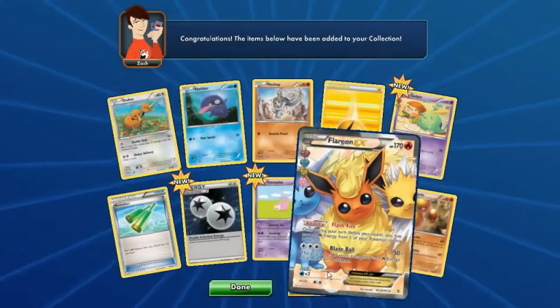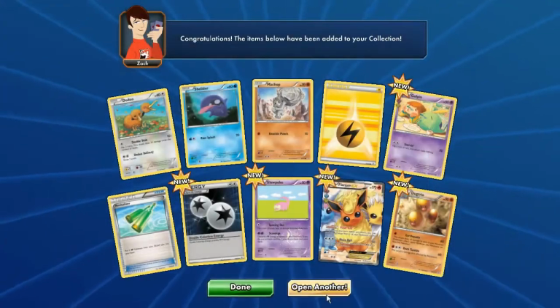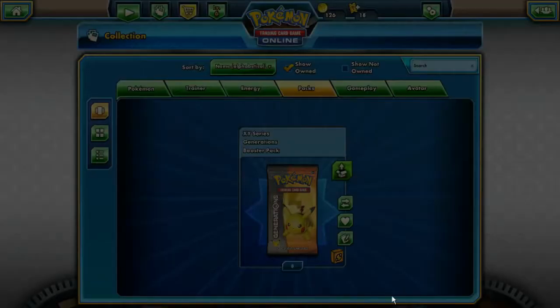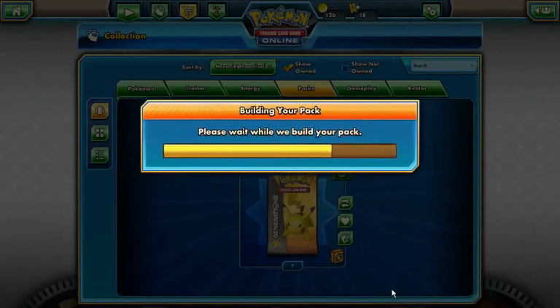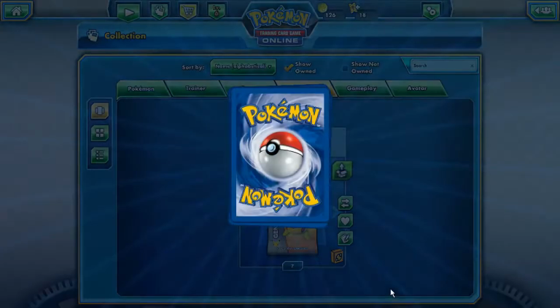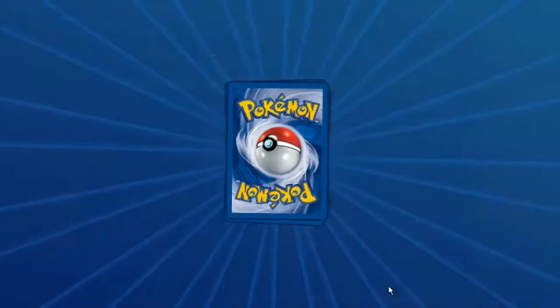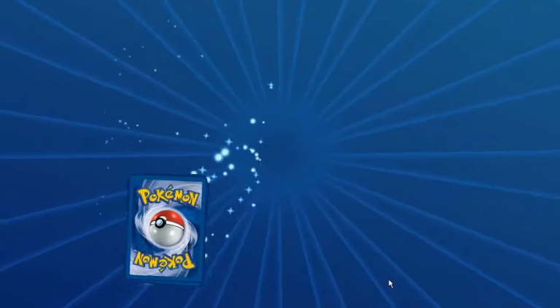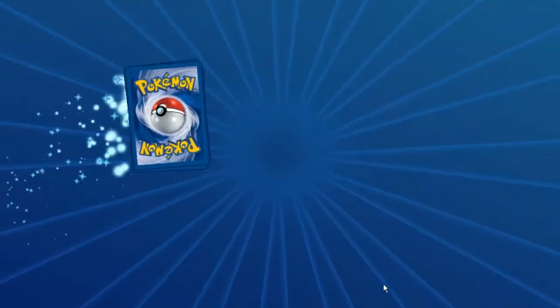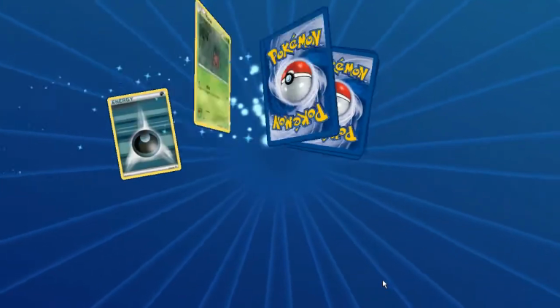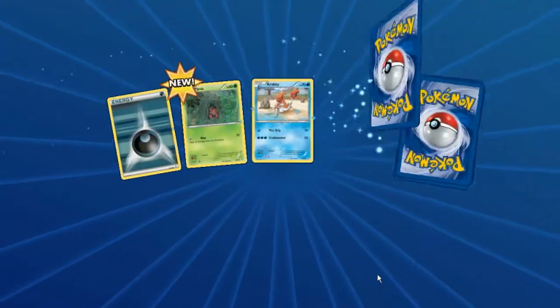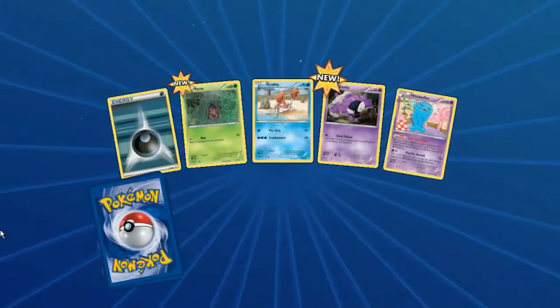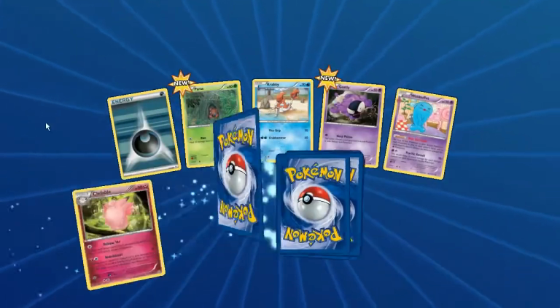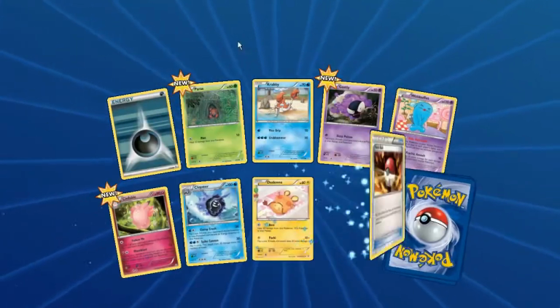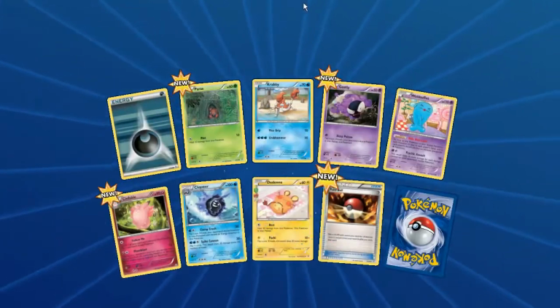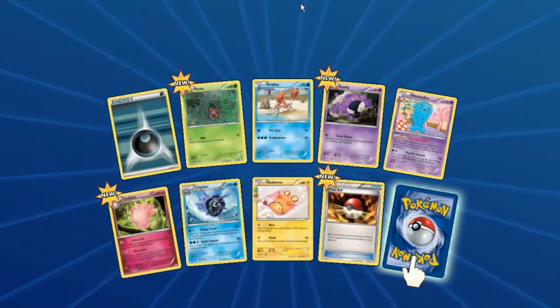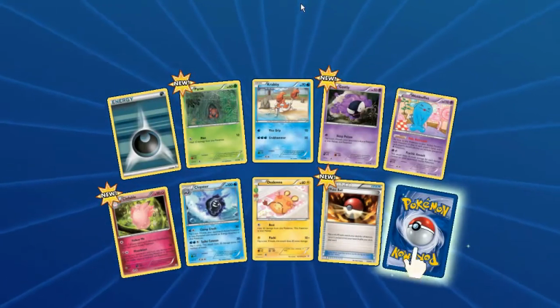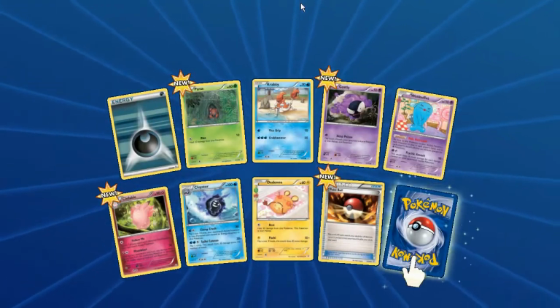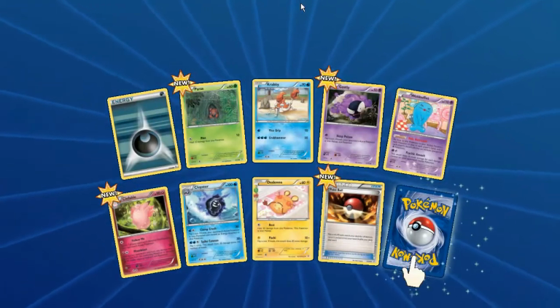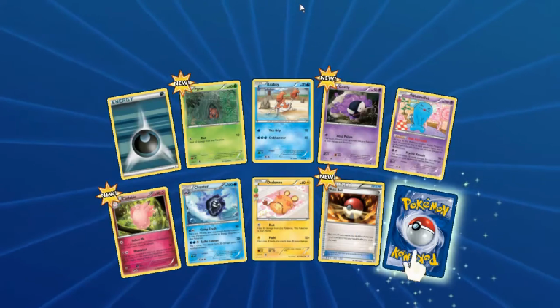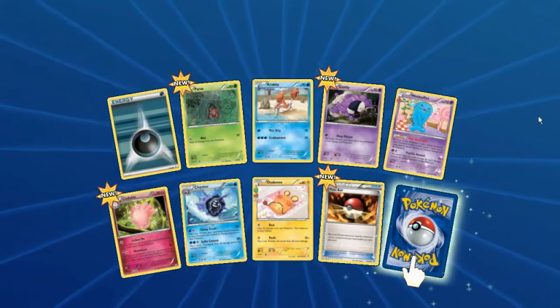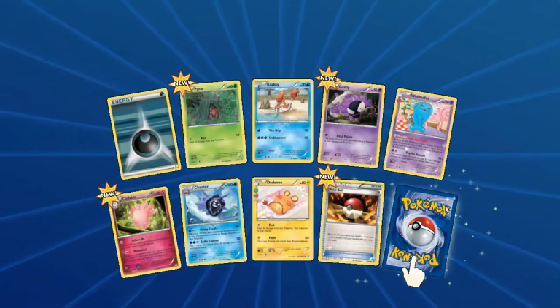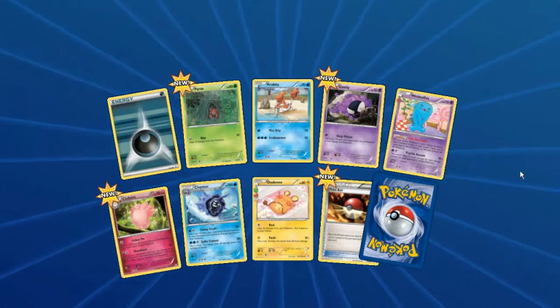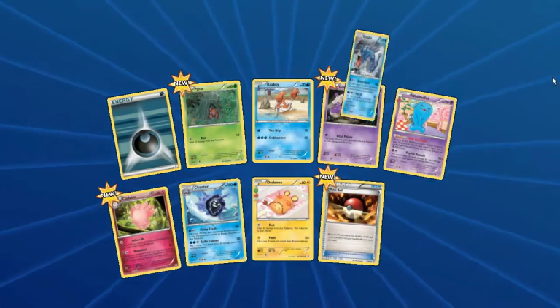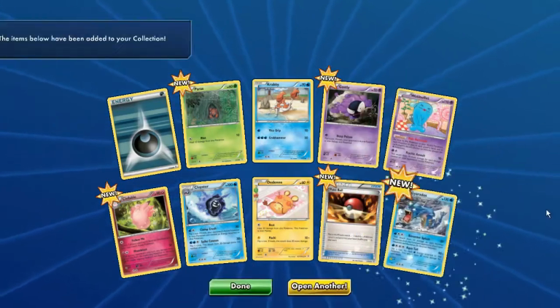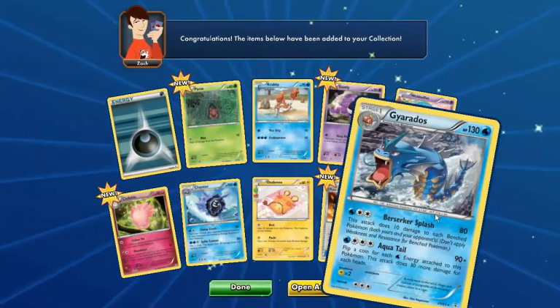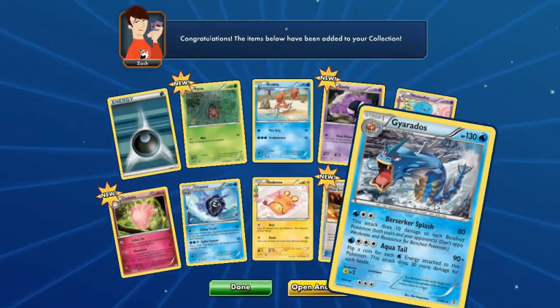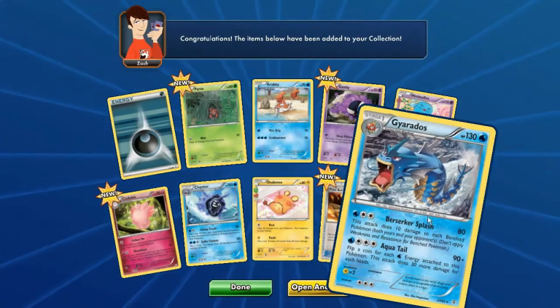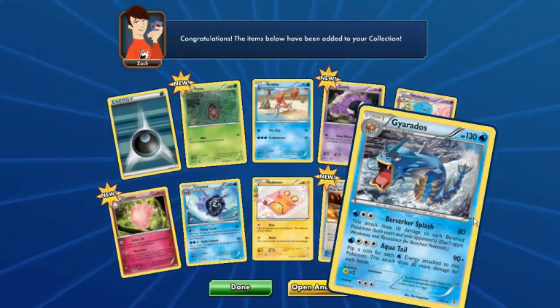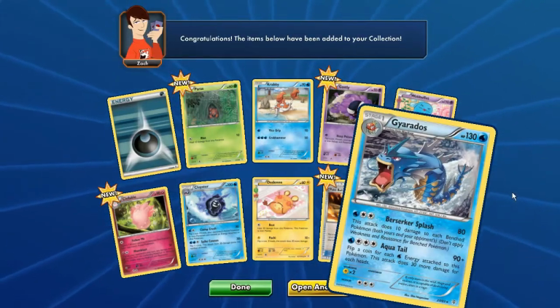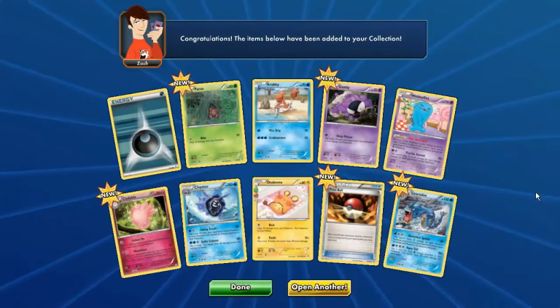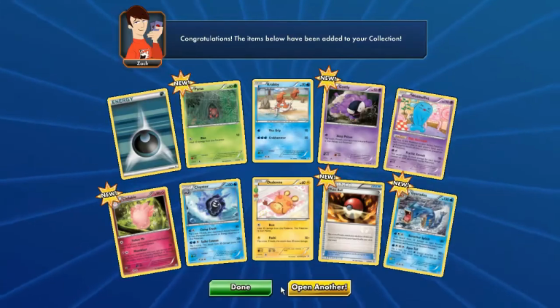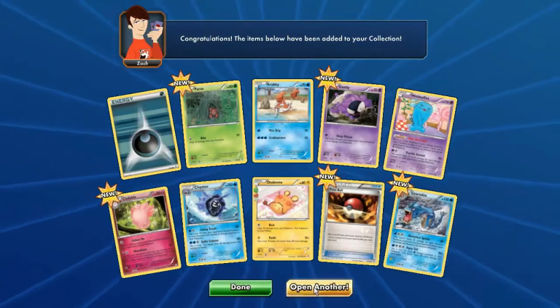Really good packs these are! Come on Pikachu, come on Zapdos, come on Articuno! Paras, Krabby, Gastly, Robustle, Clefairy, Cloyster, Dedenne, Pokeball - and we have a Gyarados rare. We like Gyarados!